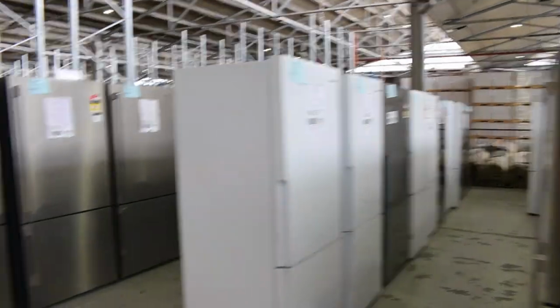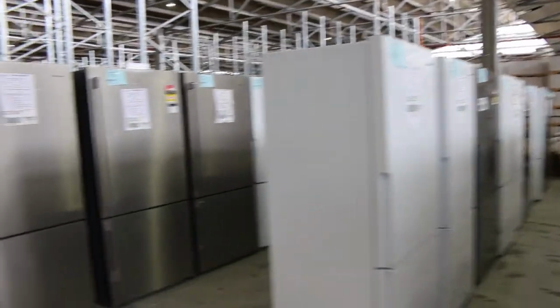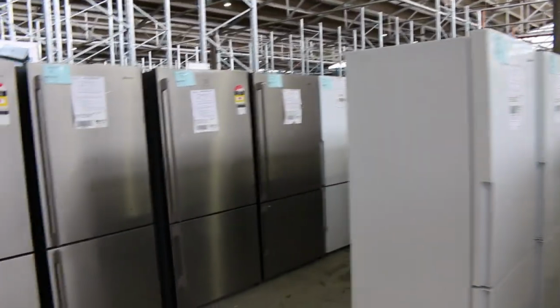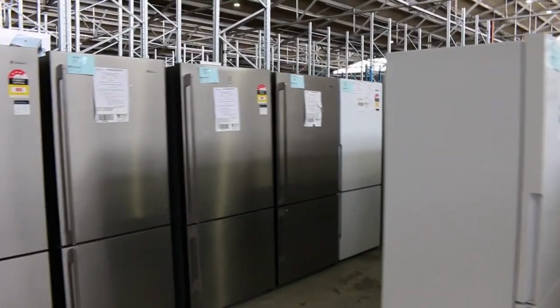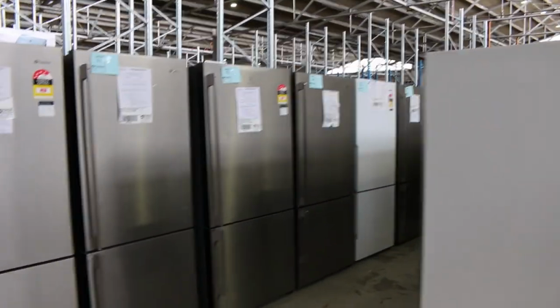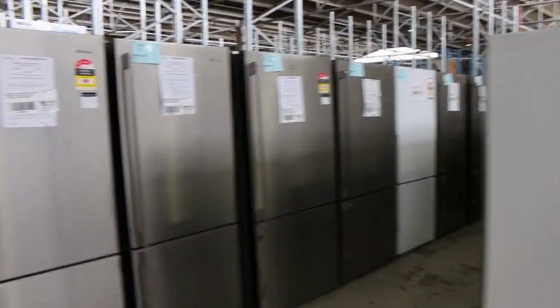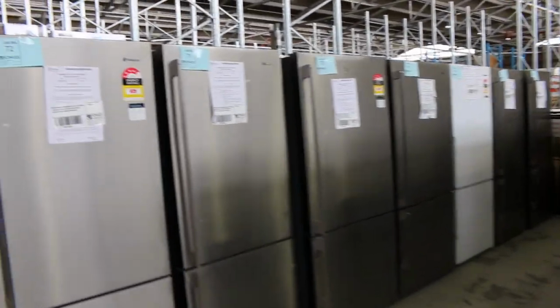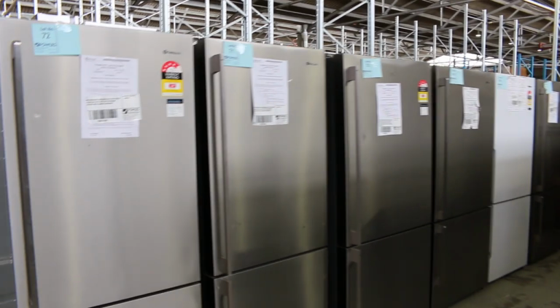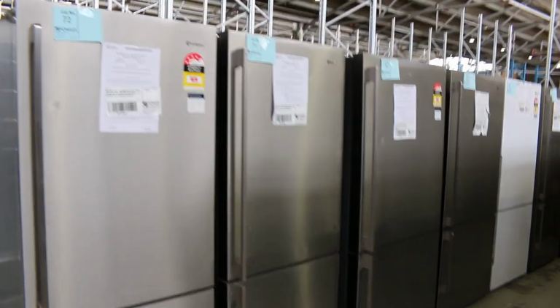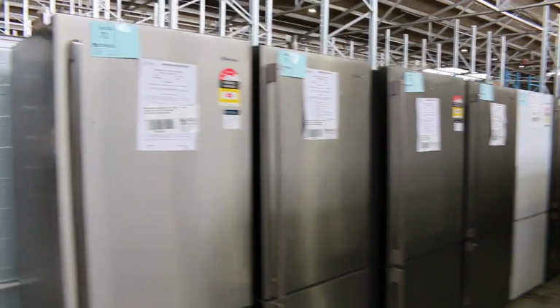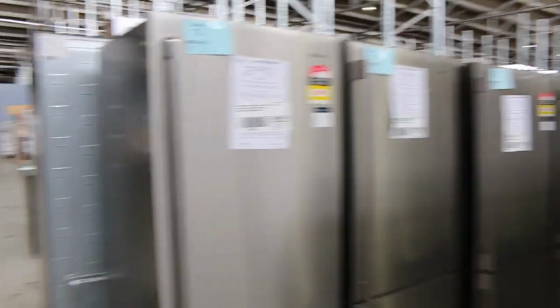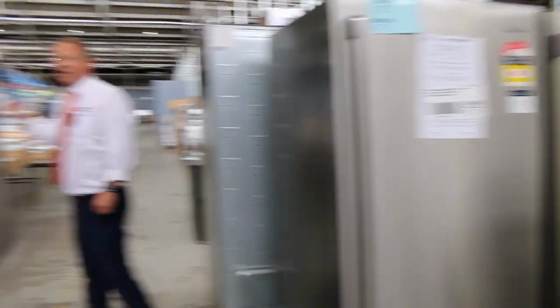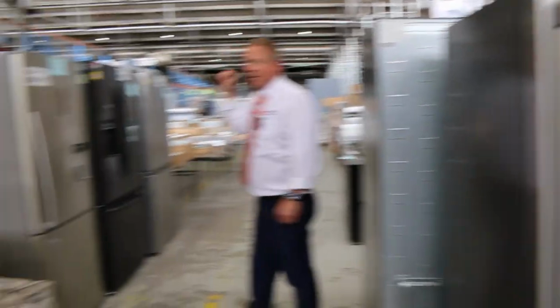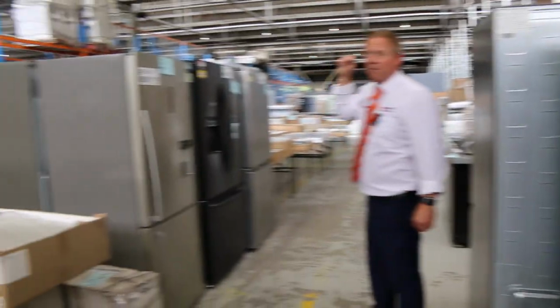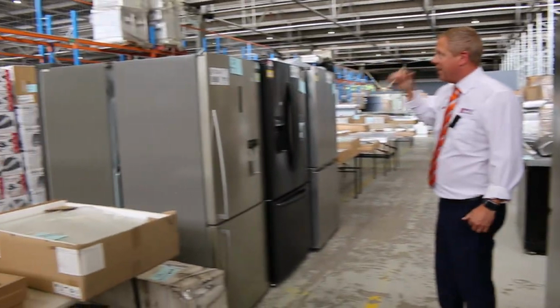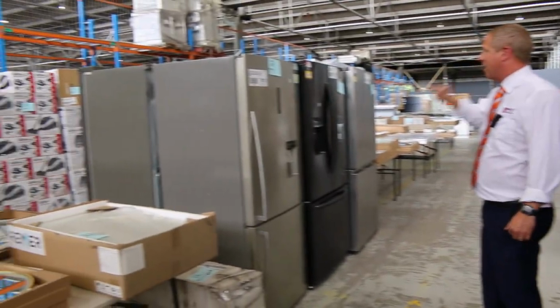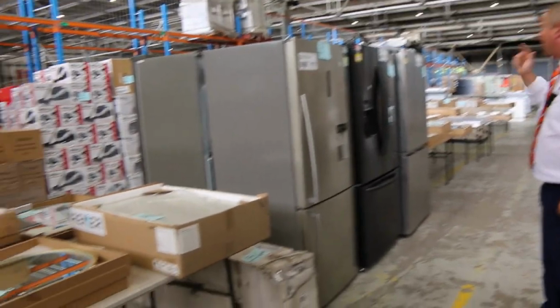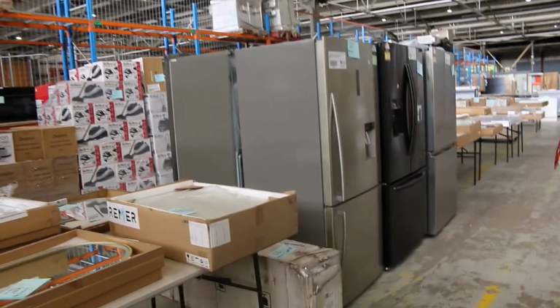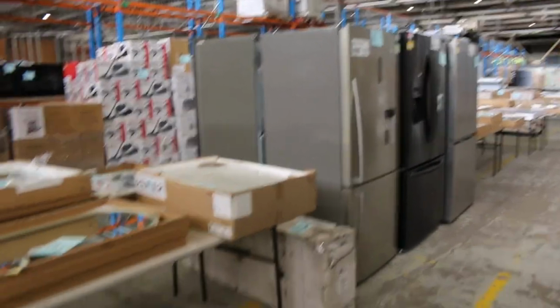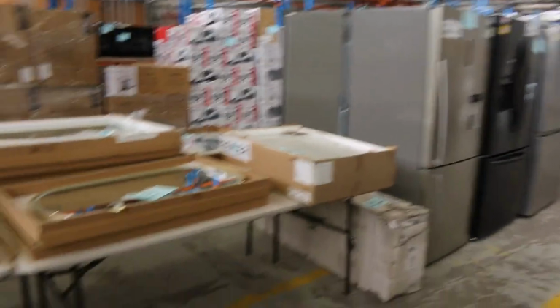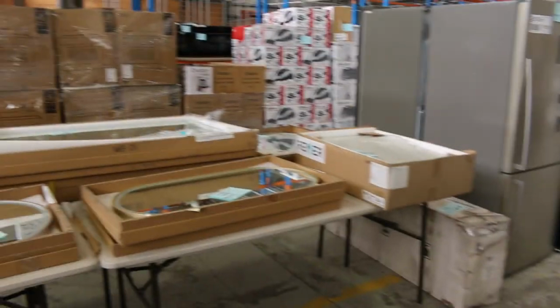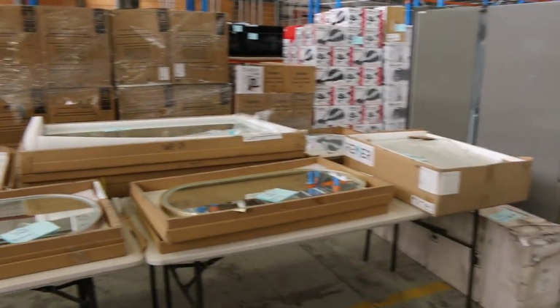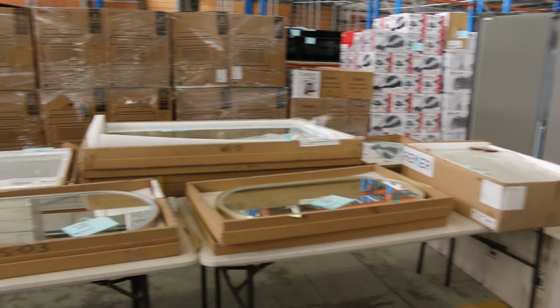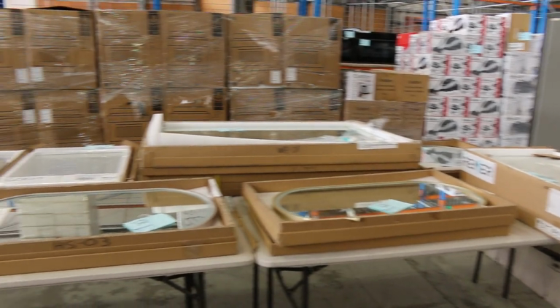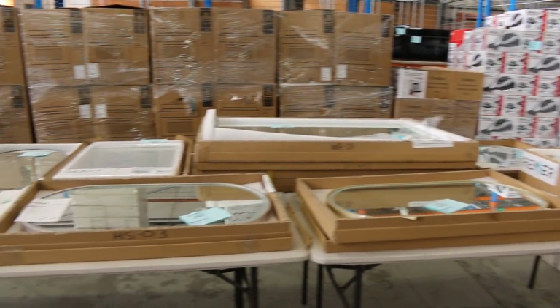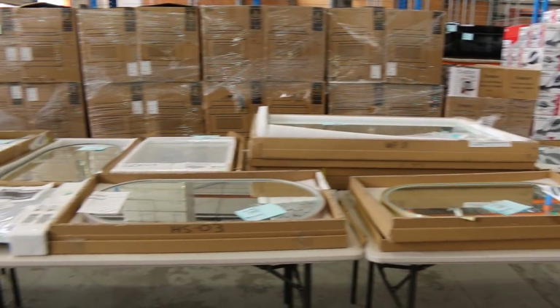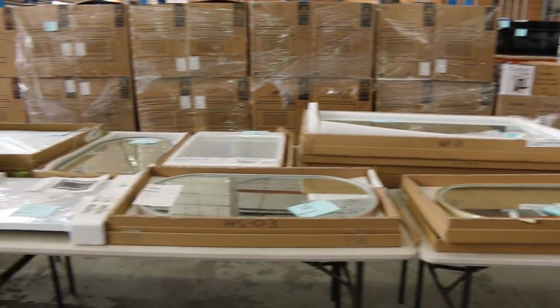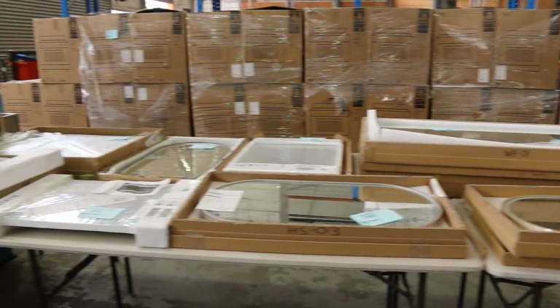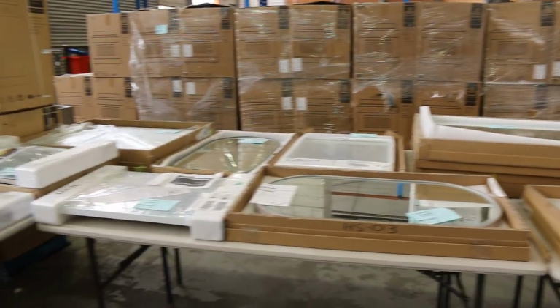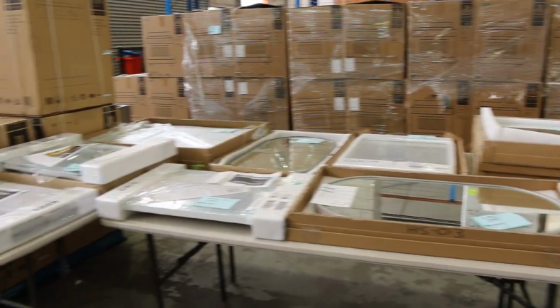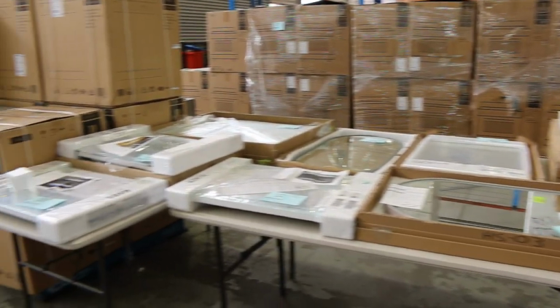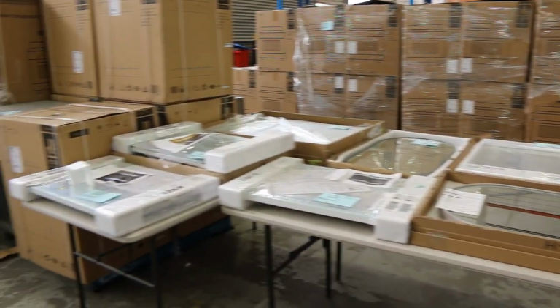We've probably got about 120 fridges in tomorrow — all different styles. Westinghouse, Kelvinator, Electrolux, Hisense, and I think there's a couple of LG as well. So really nice looking units.